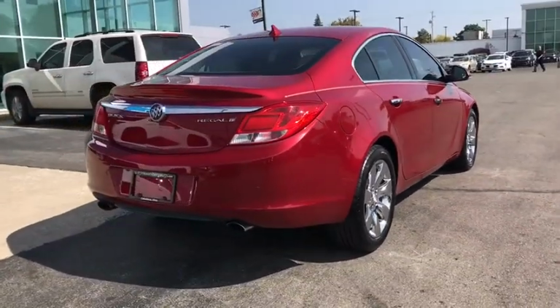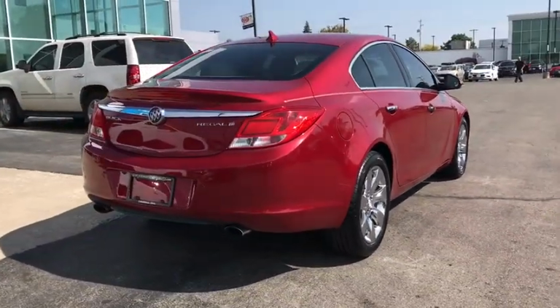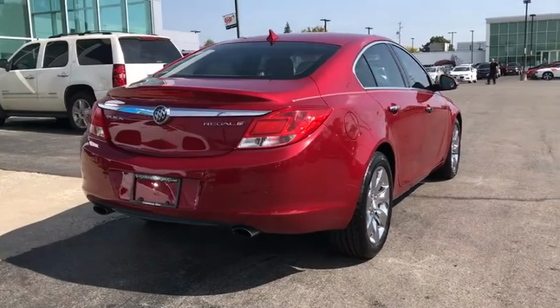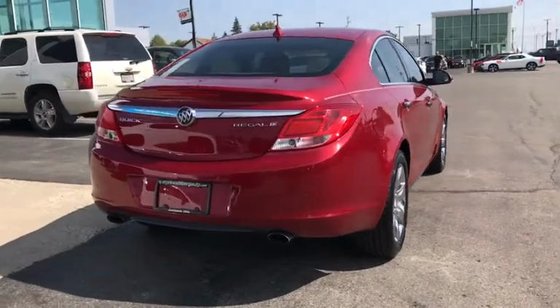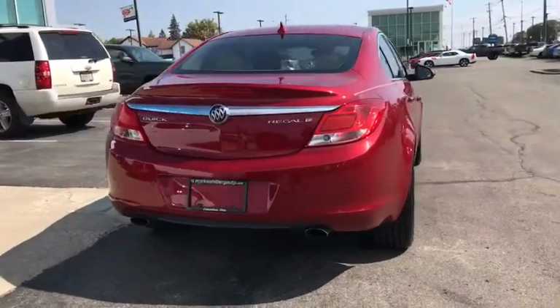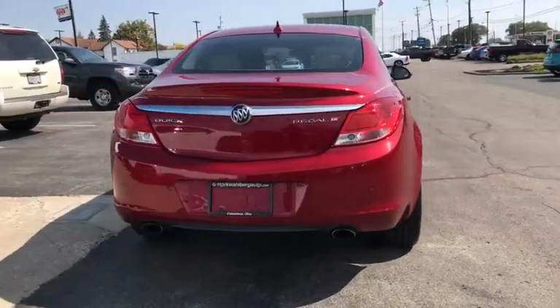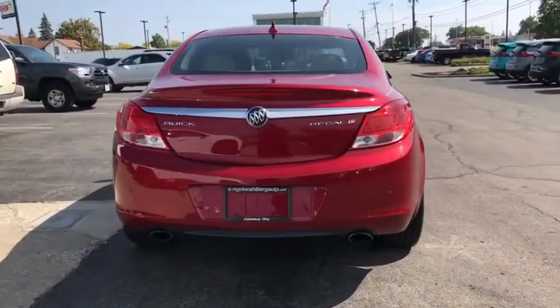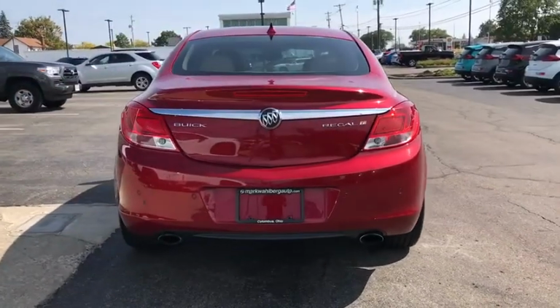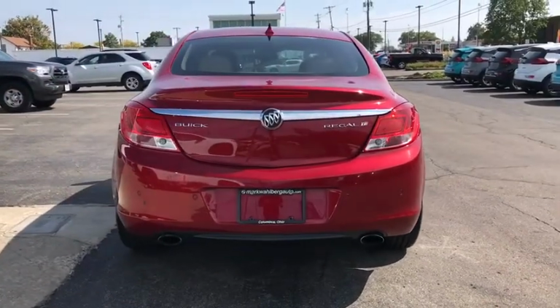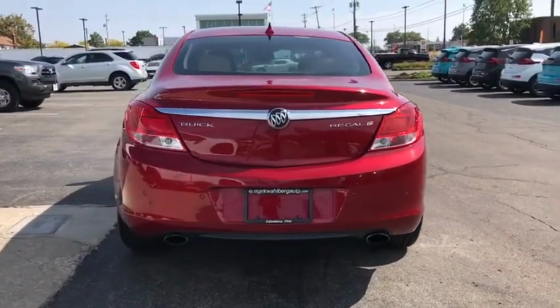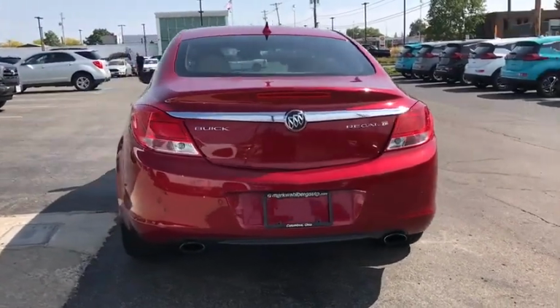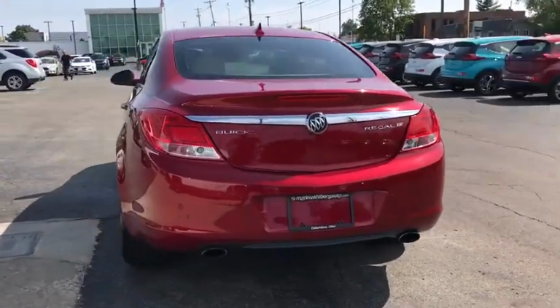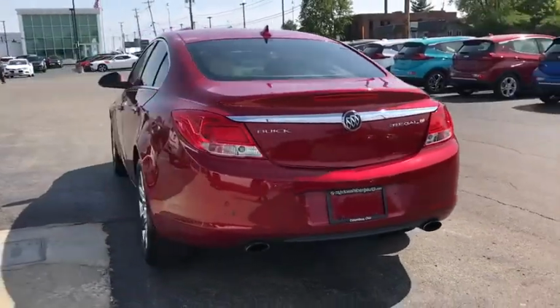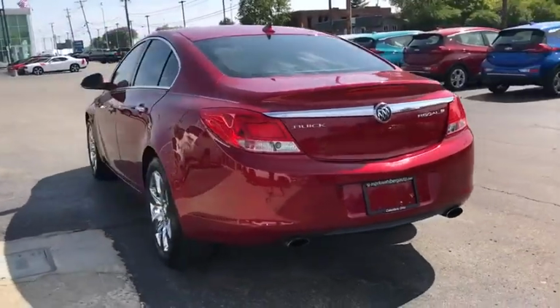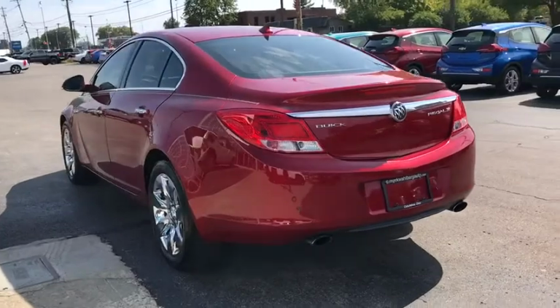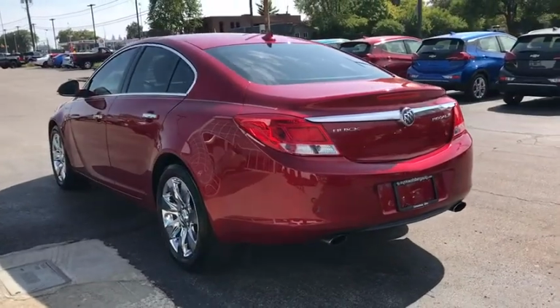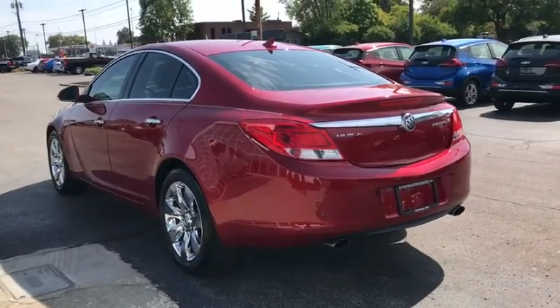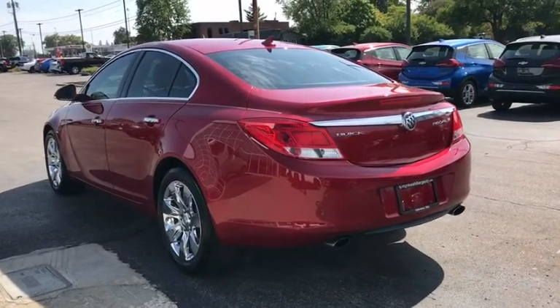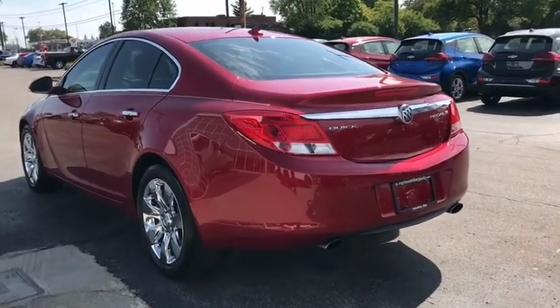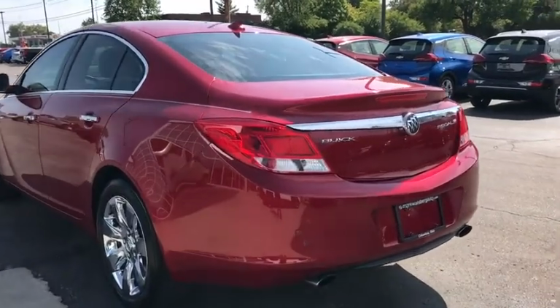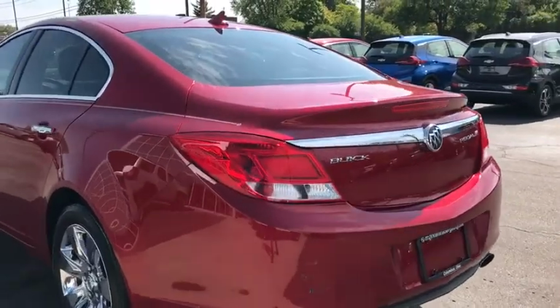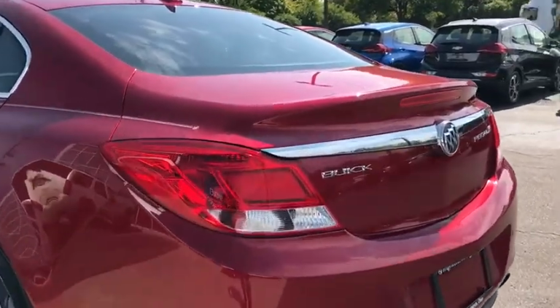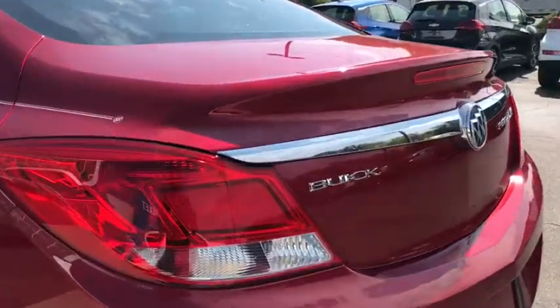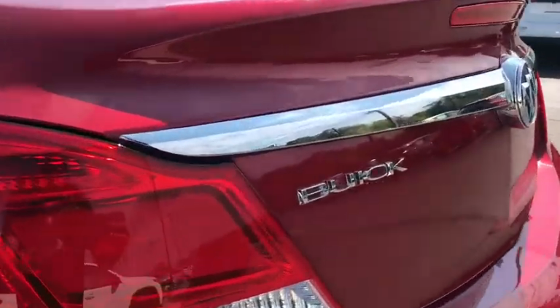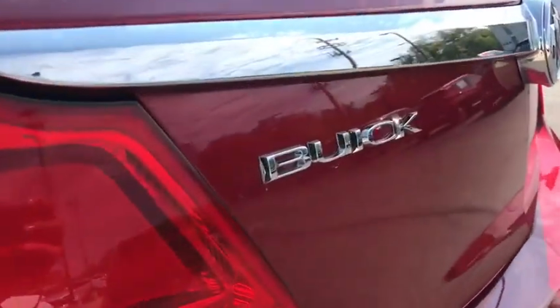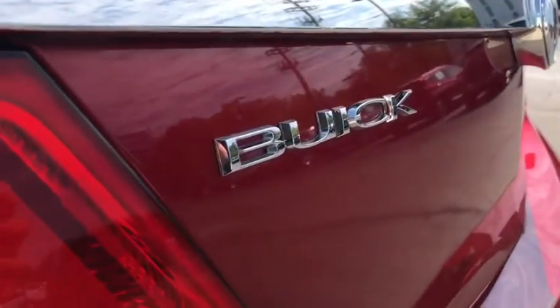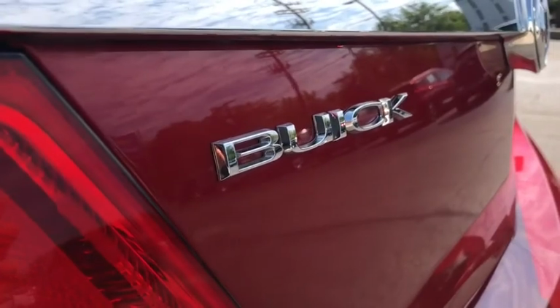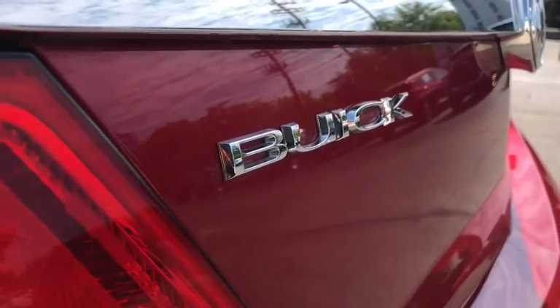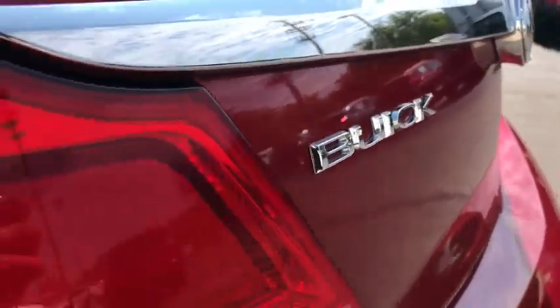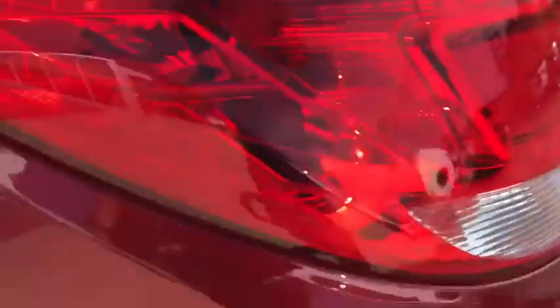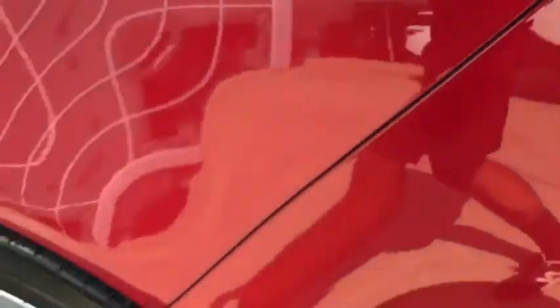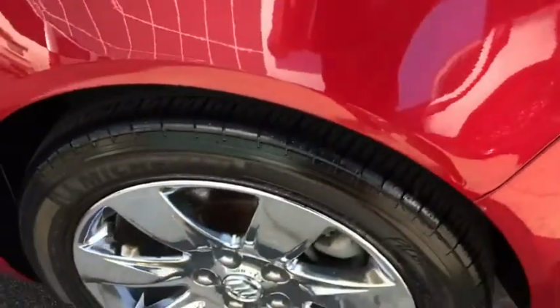Here are some of this vehicle's great options: keyless entry, anti-lock braking system, remote engine start, steering wheel audio controls, power passenger seat, stability control, traction control, Bluetooth, leather-wrapped steering wheel.